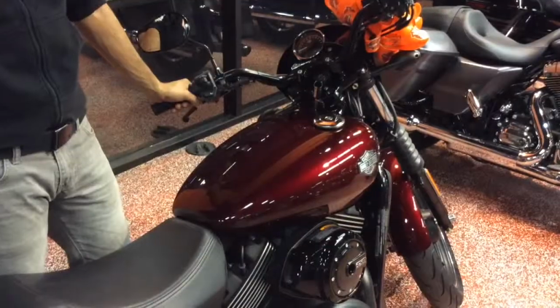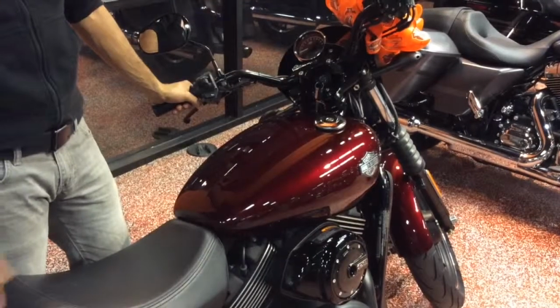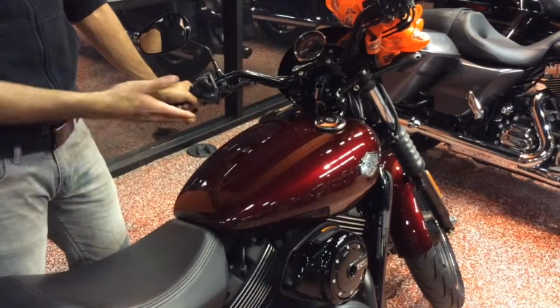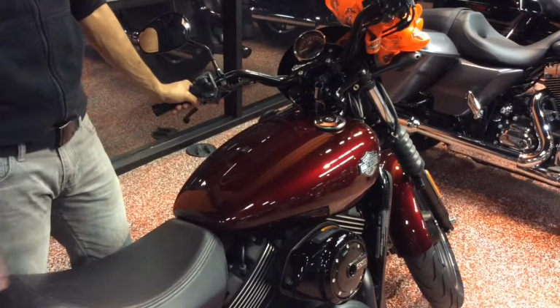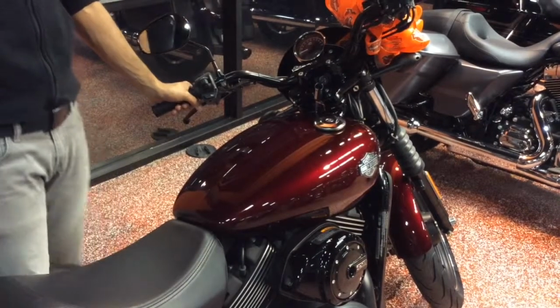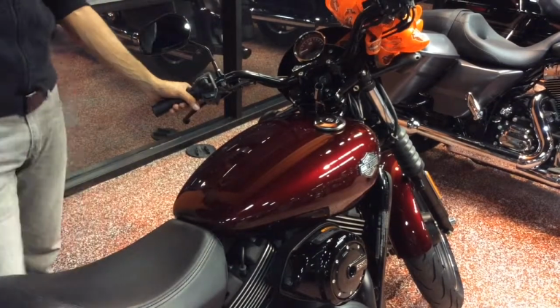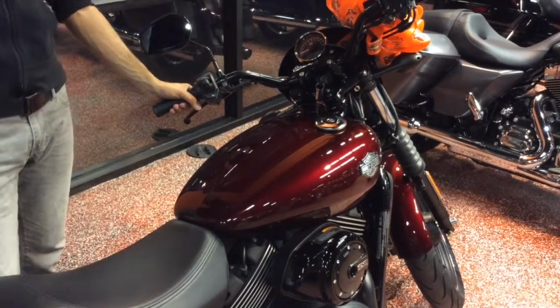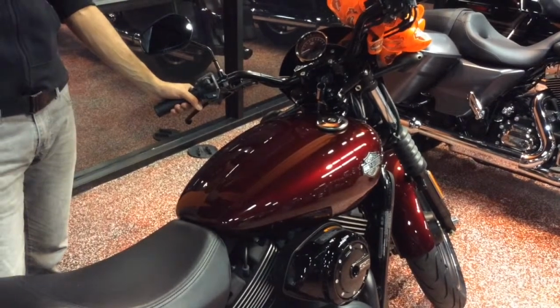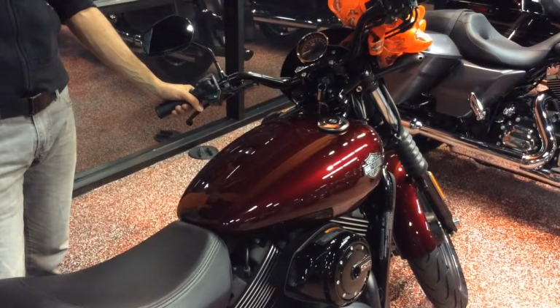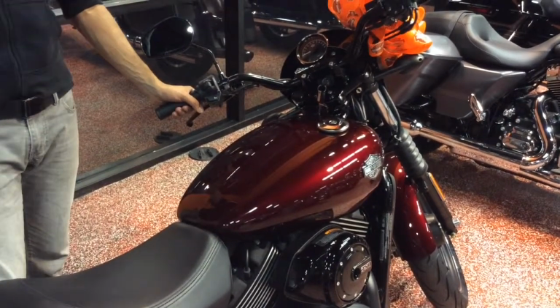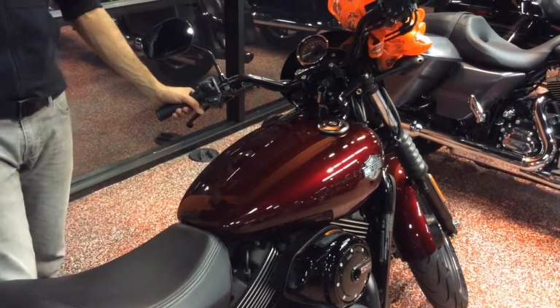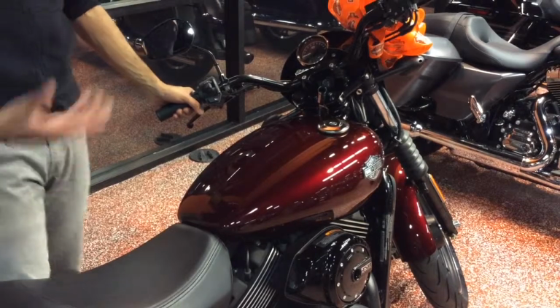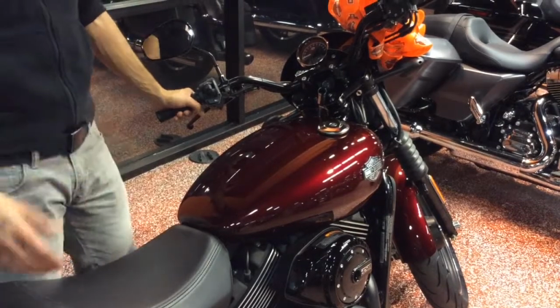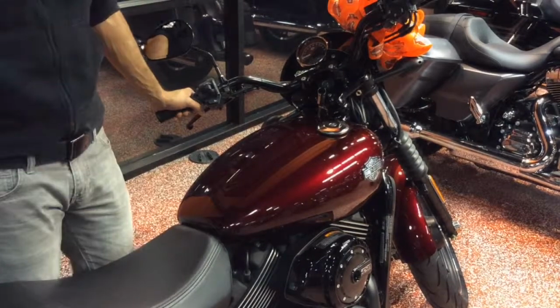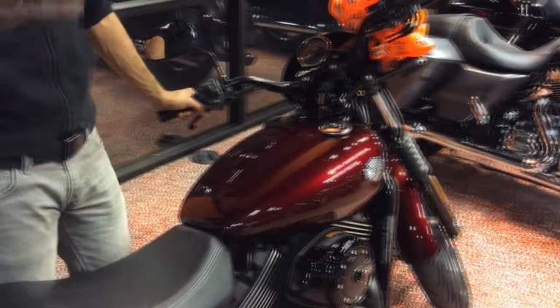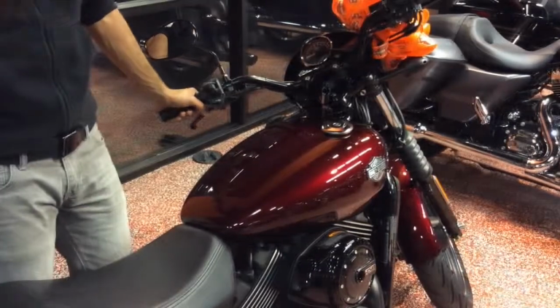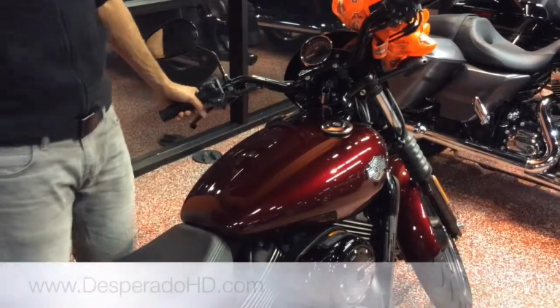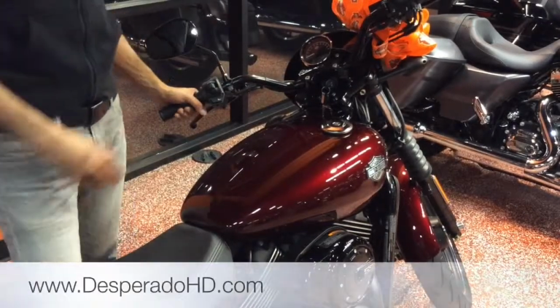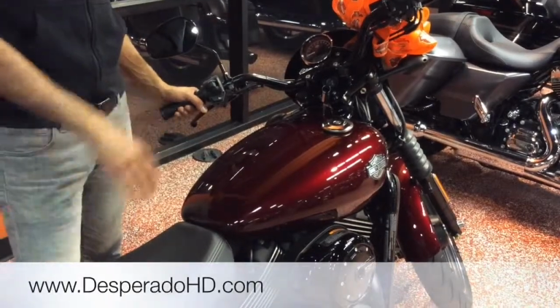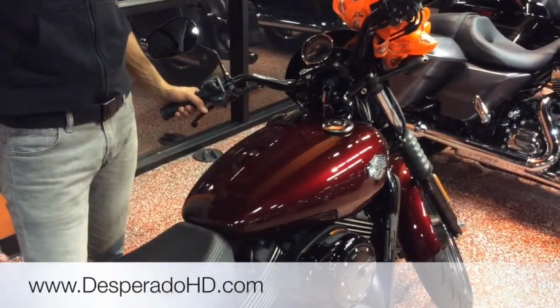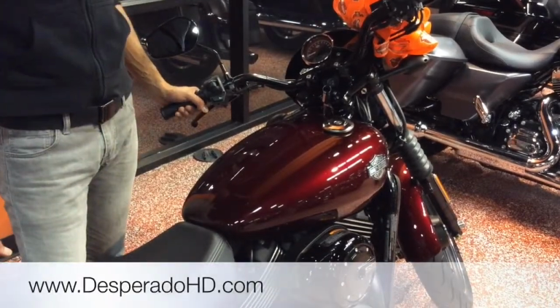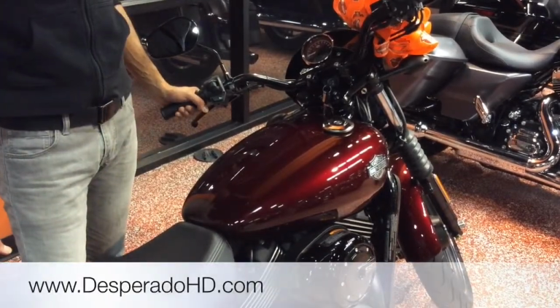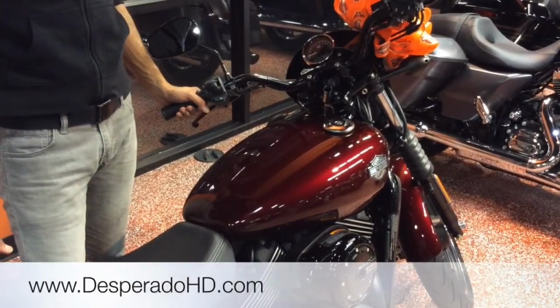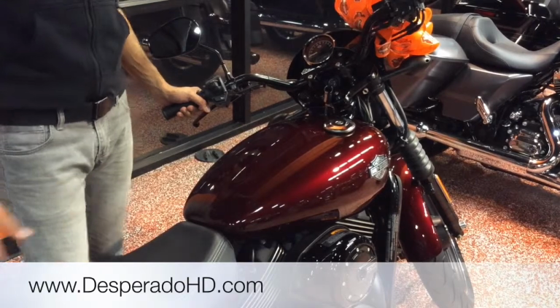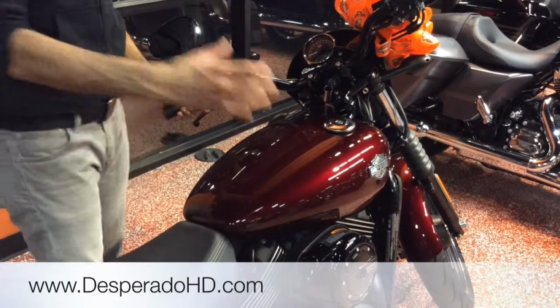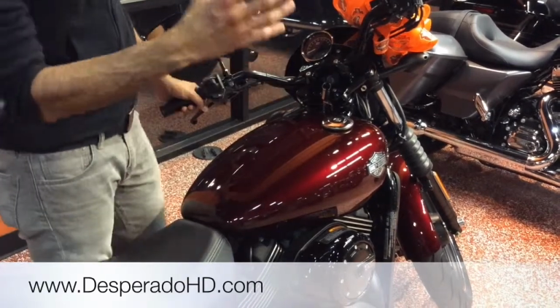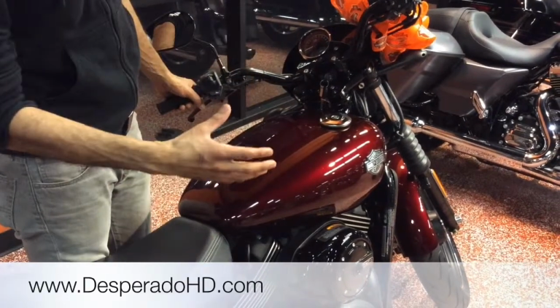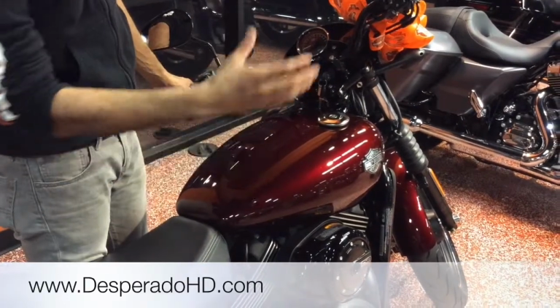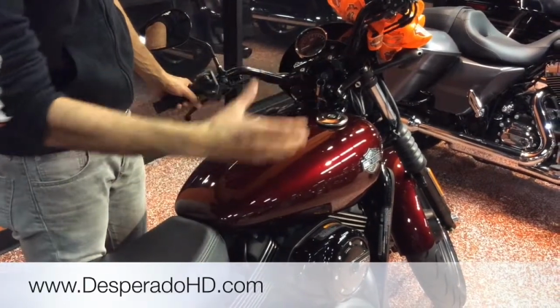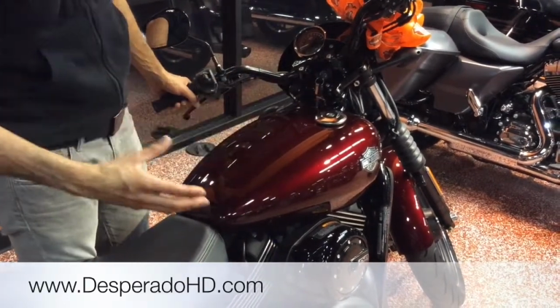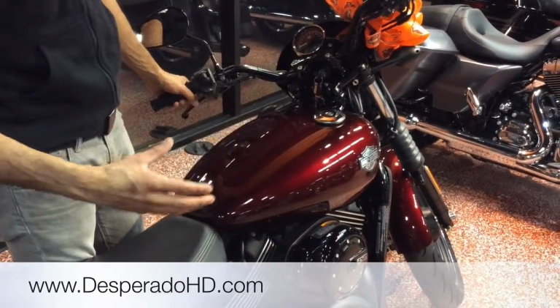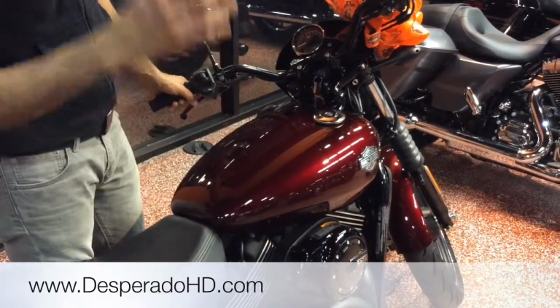The tank has a capacity of 3.5 gallons. It's designed to look retro with a teardrop shape, giving it the whole classic Harley-Davidson look inspired by the knucklehead from the 1946 era.